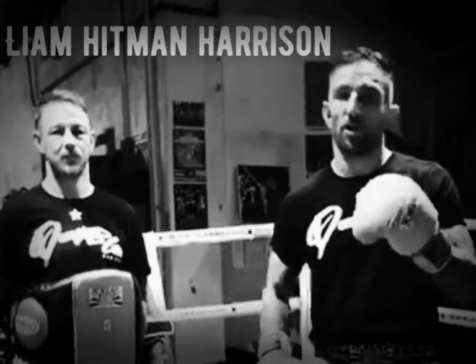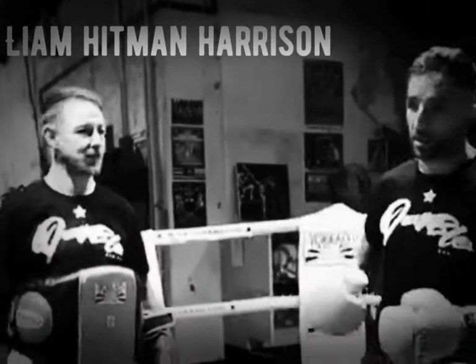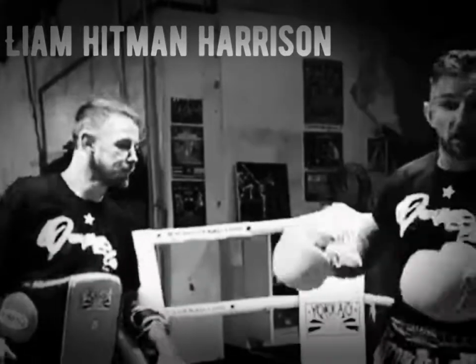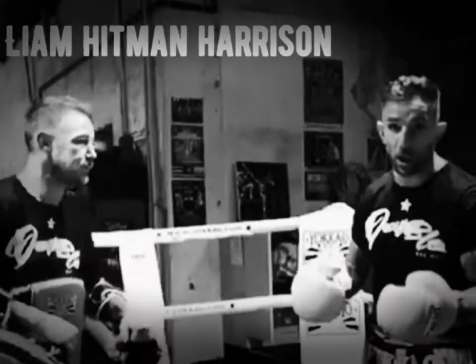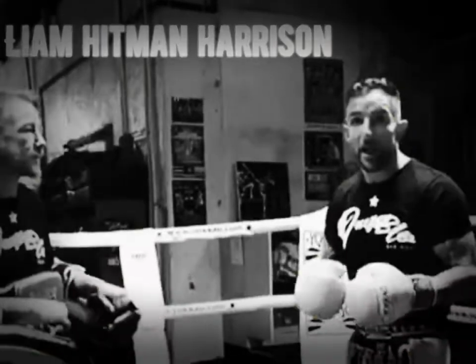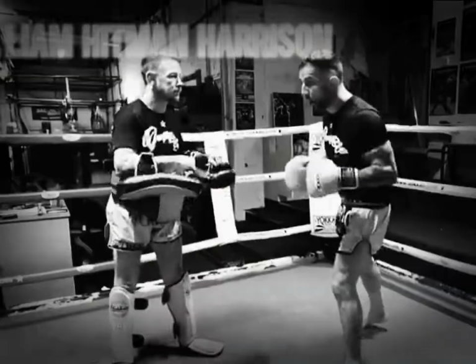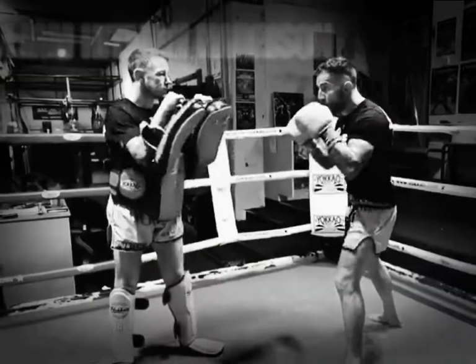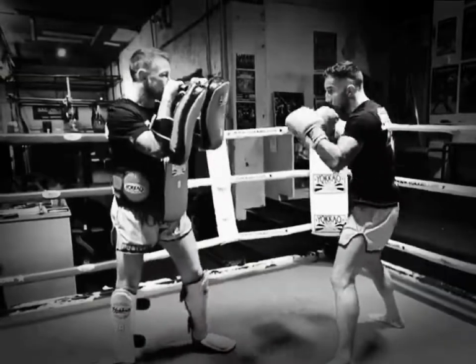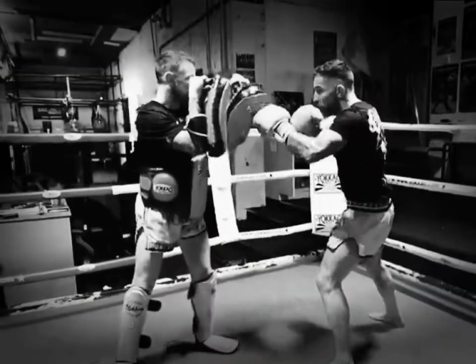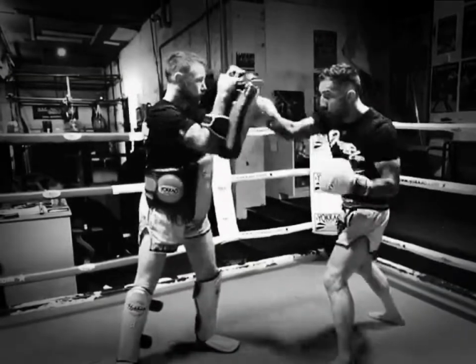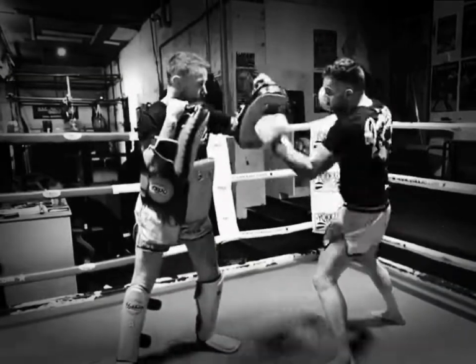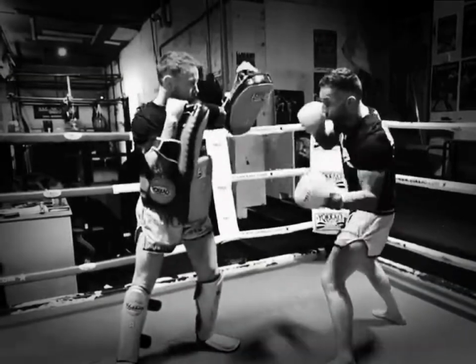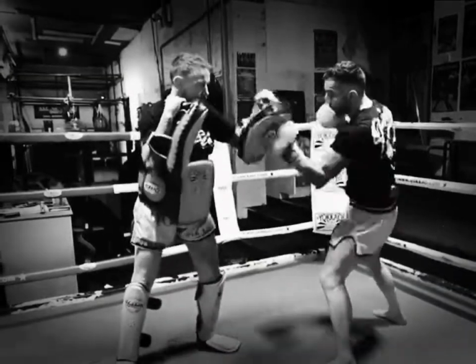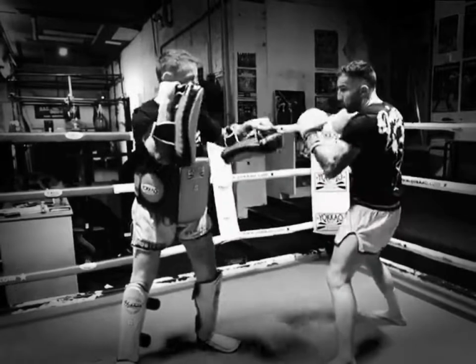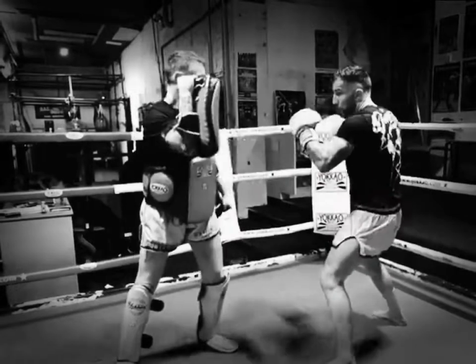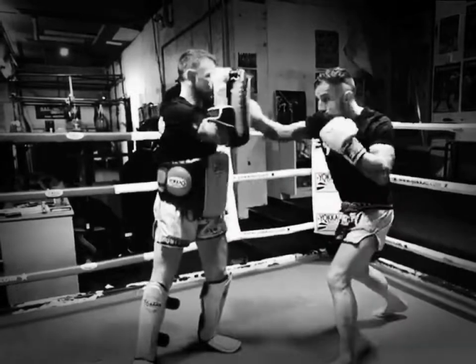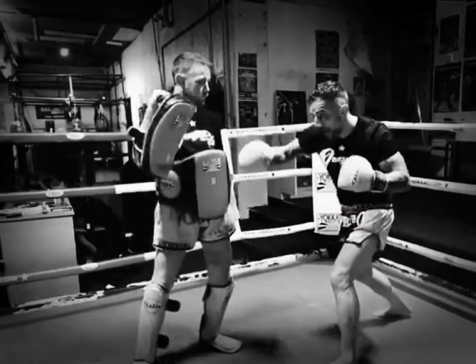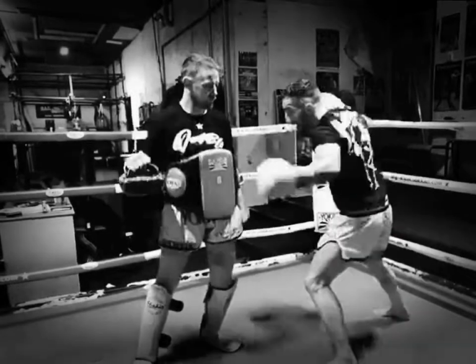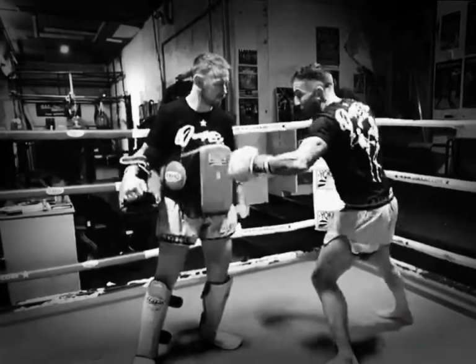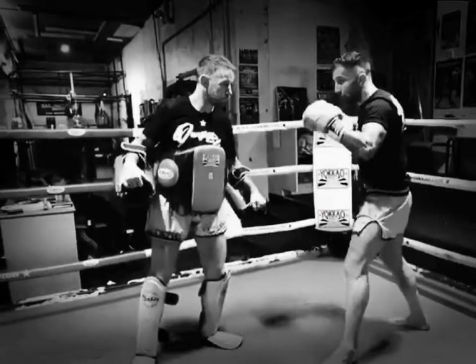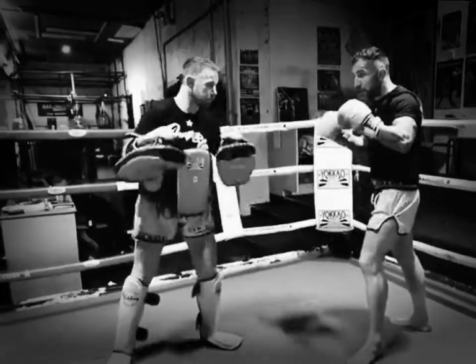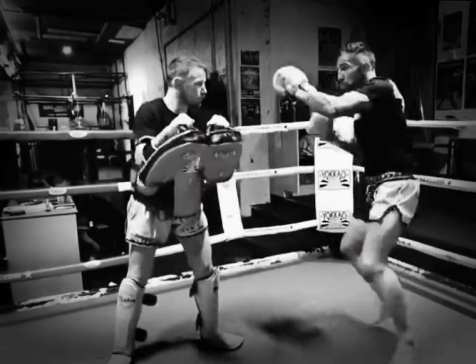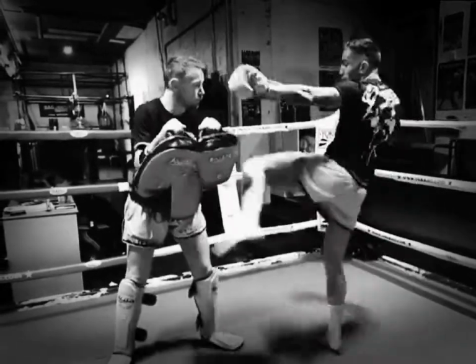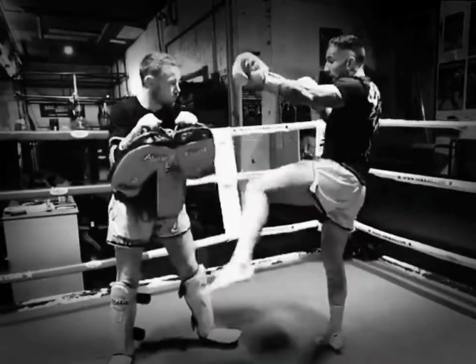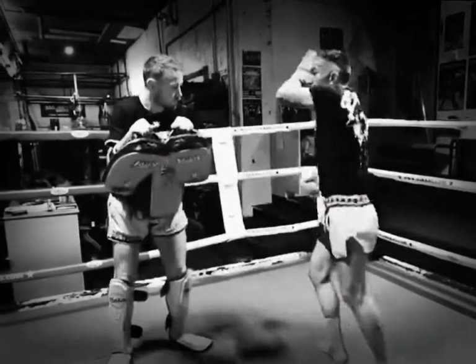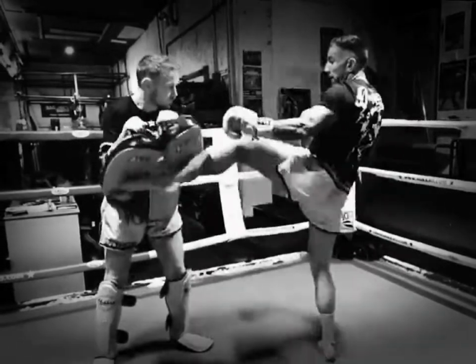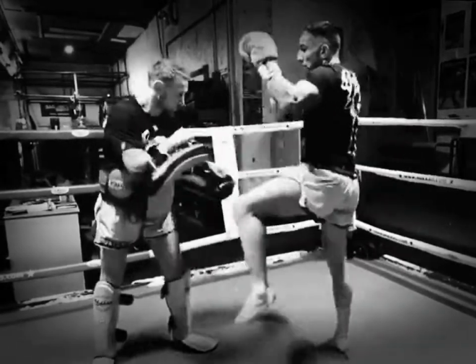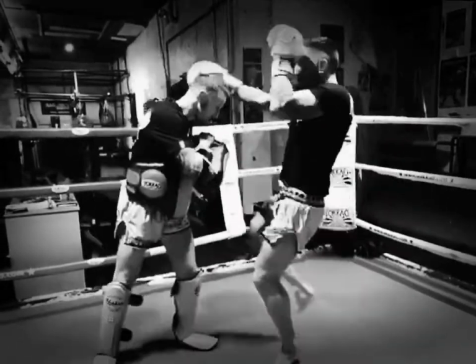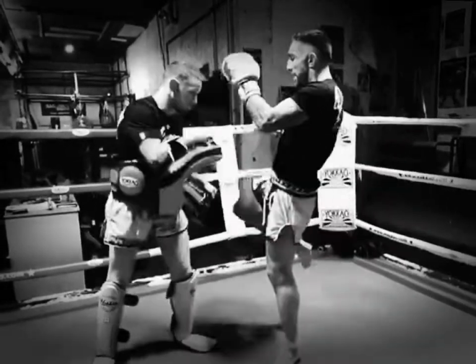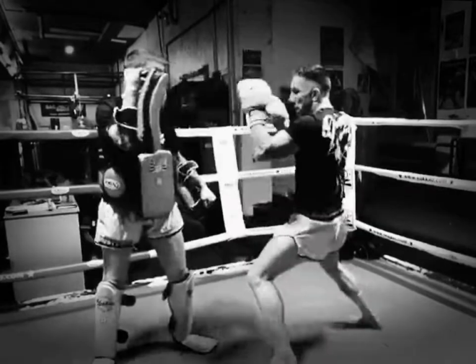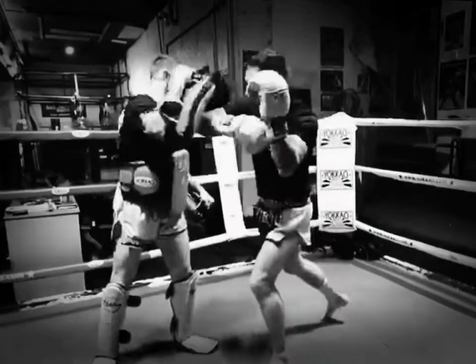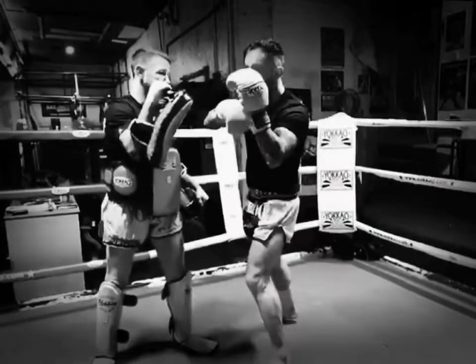Okay, so nice and slowly. Start off, we're going to go one, two, double, left hook up, right hand, left up body, double left kick, right knee, right elbow.